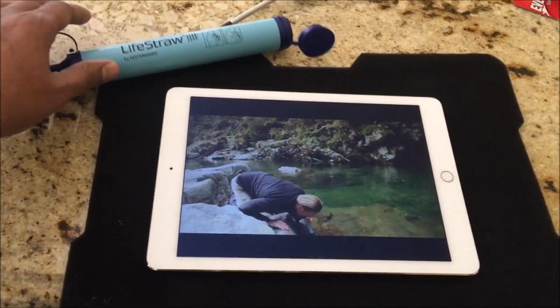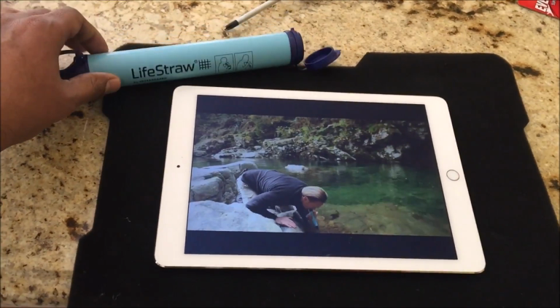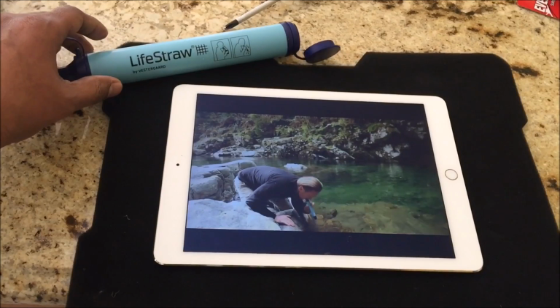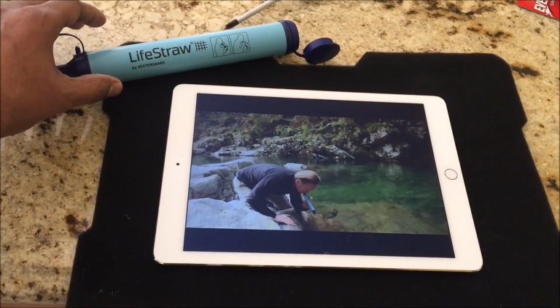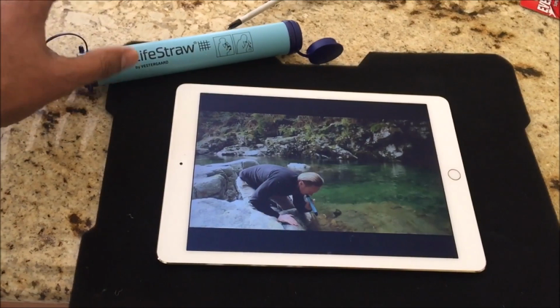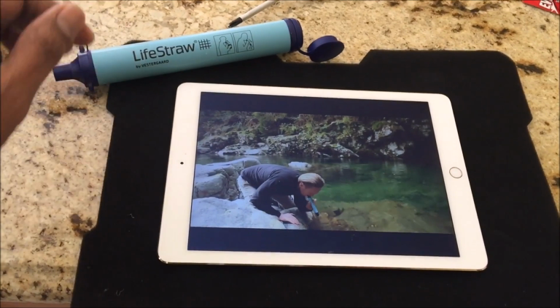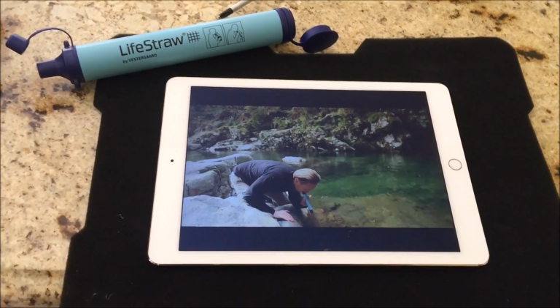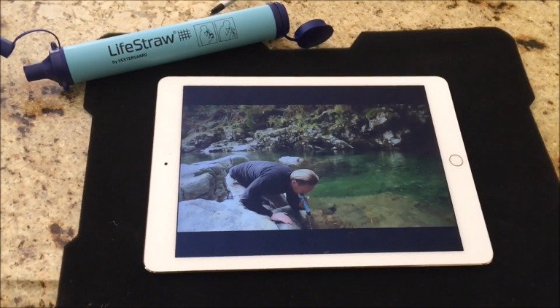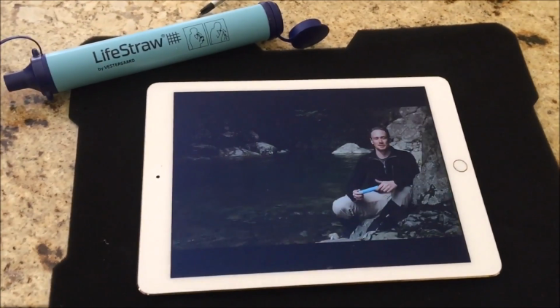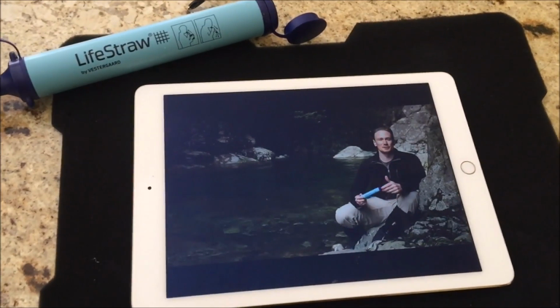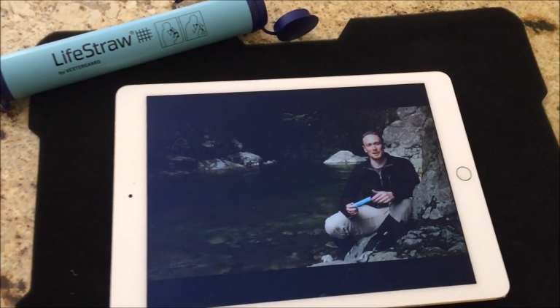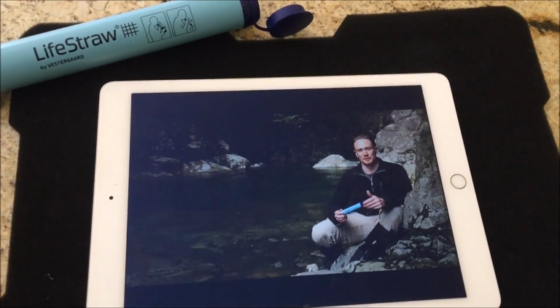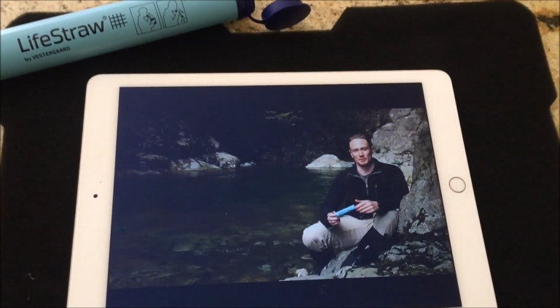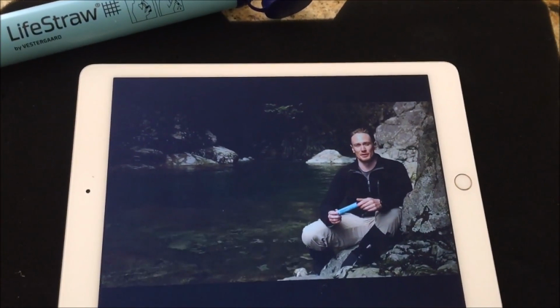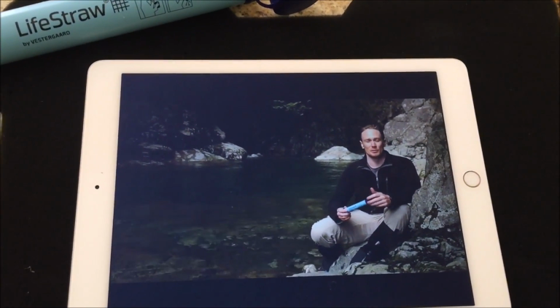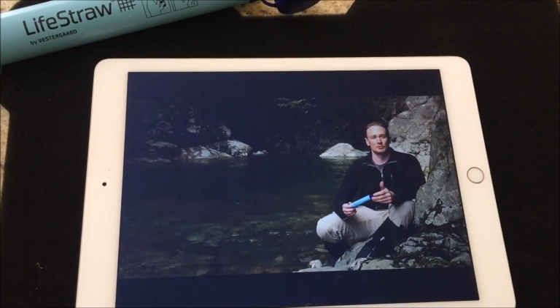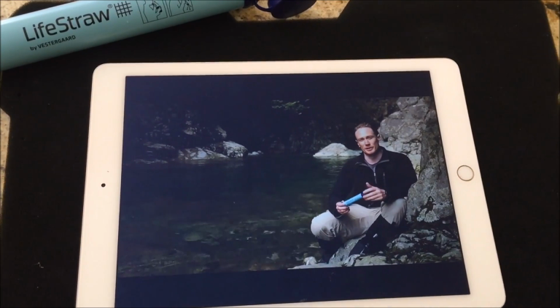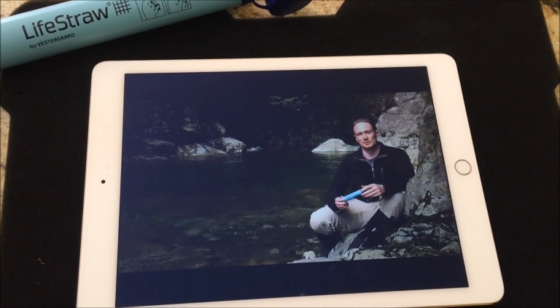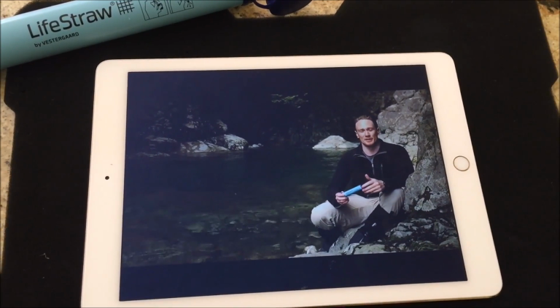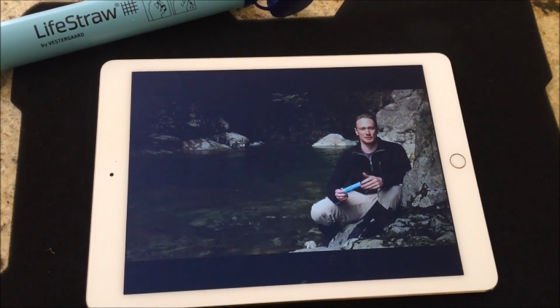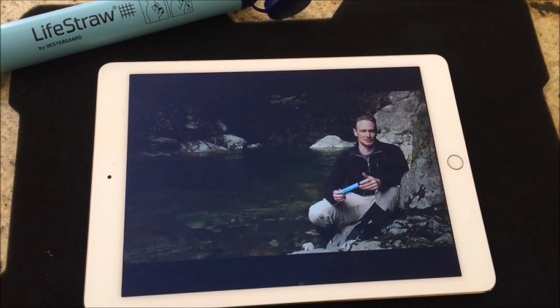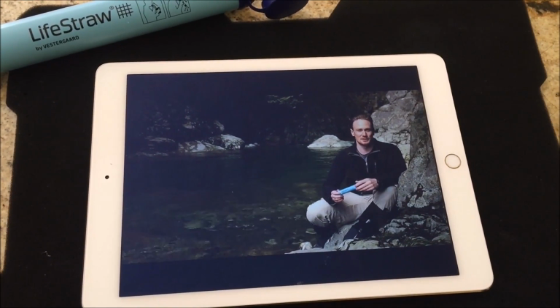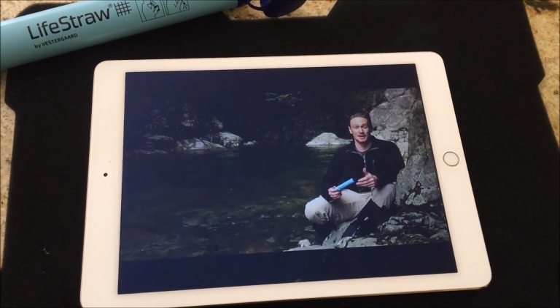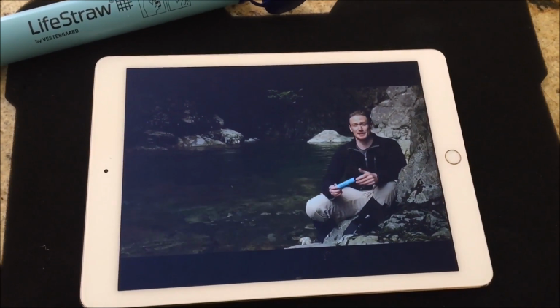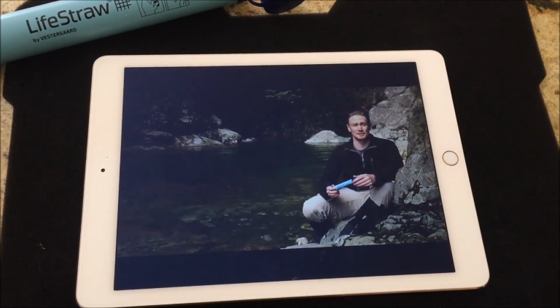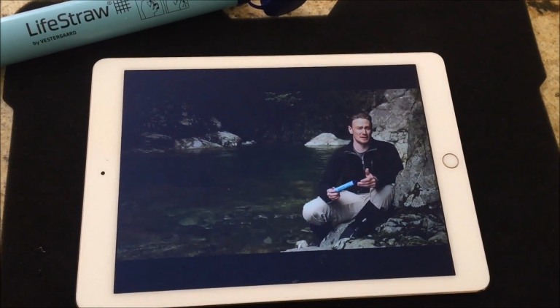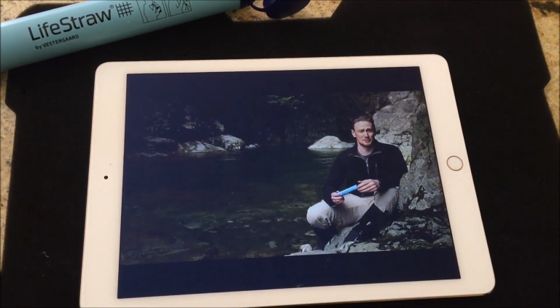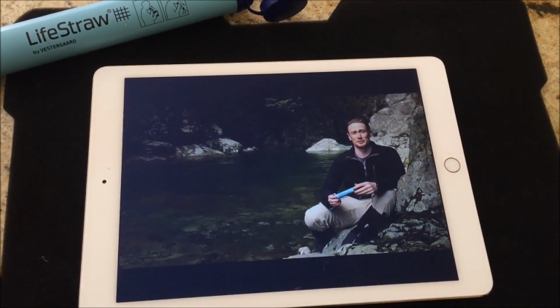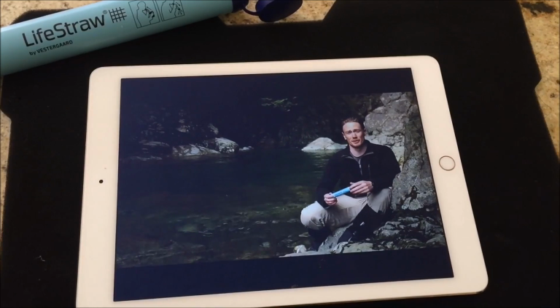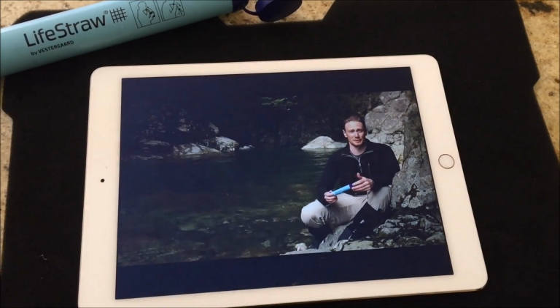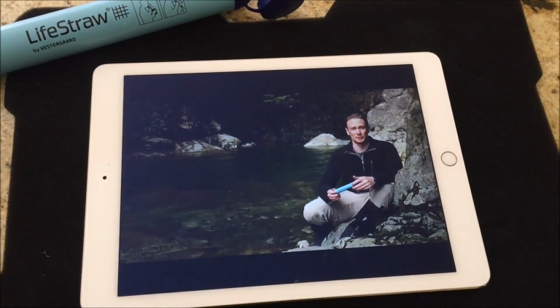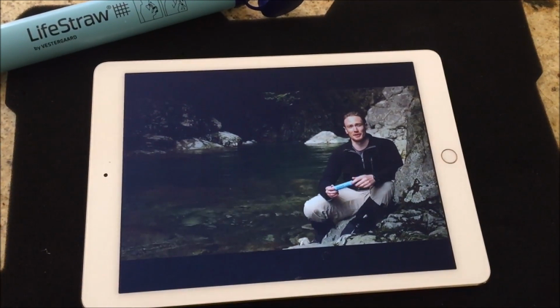The flow rate is quite high — it's like drinking through a thick straw. Lightstraw removes bacteria and protozoa, but will not remove chemicals, heavy metals, or viruses. That said, these contaminants are extremely rare in the backcountry of North America.